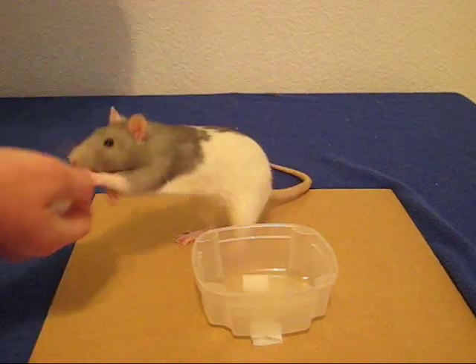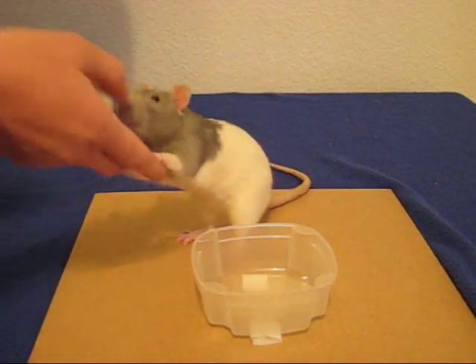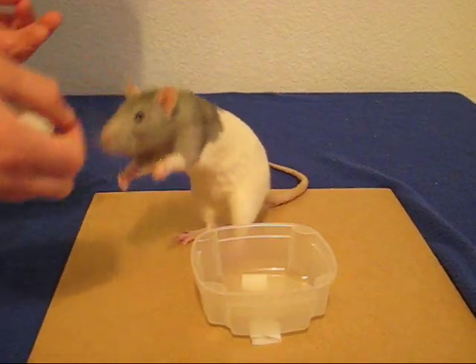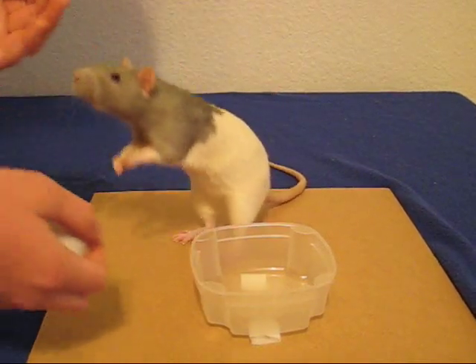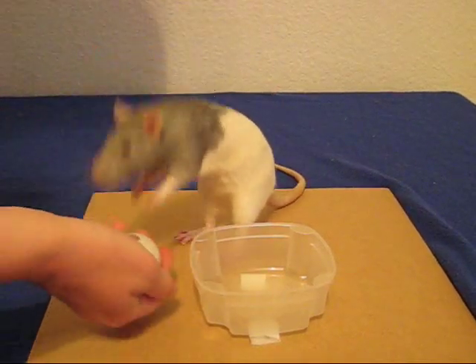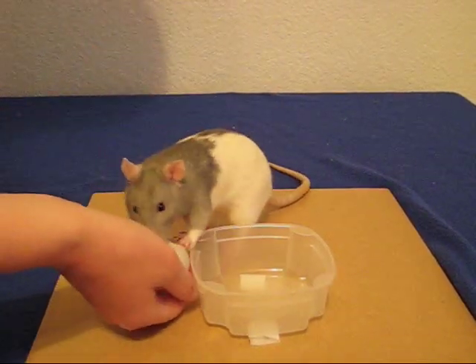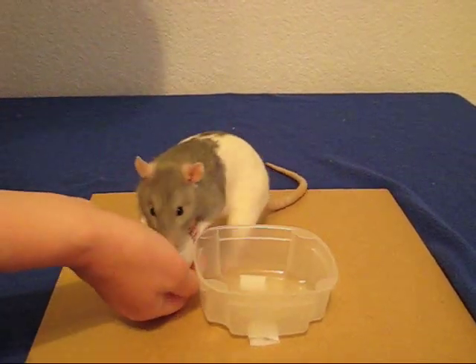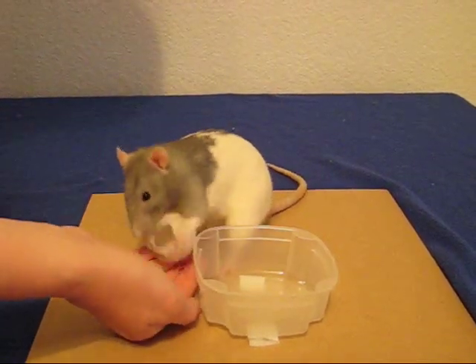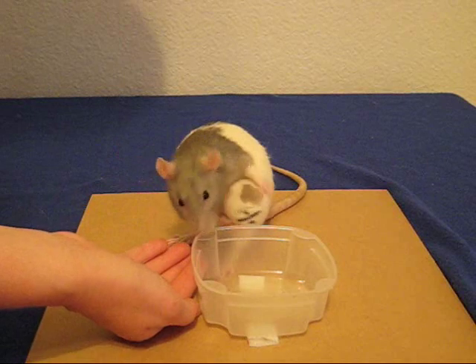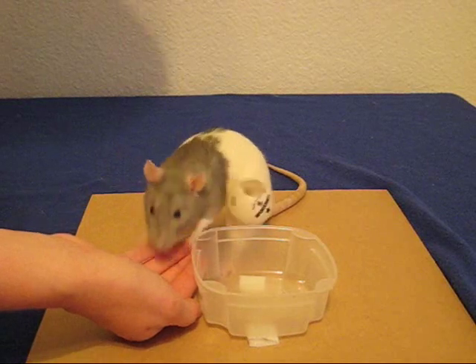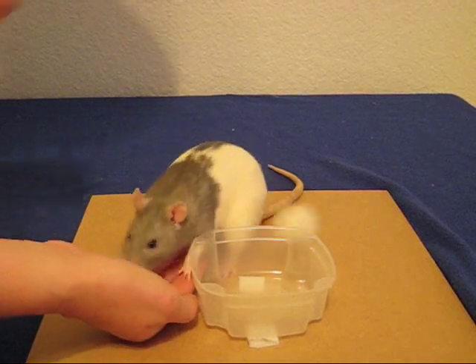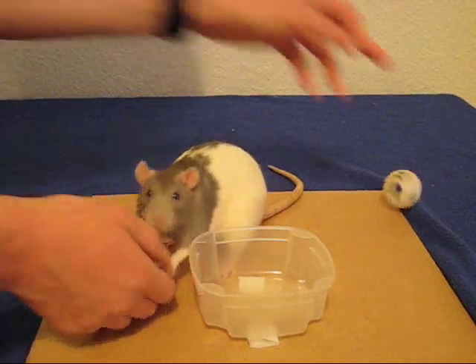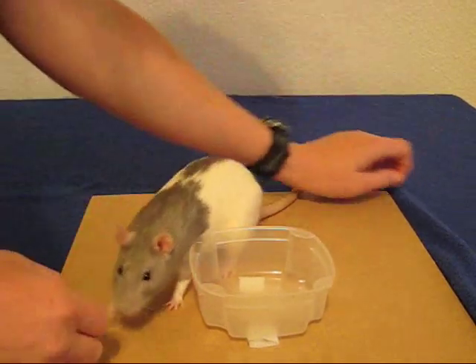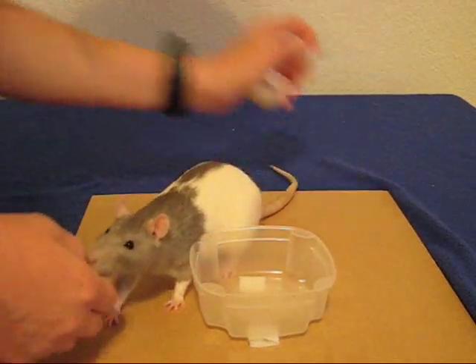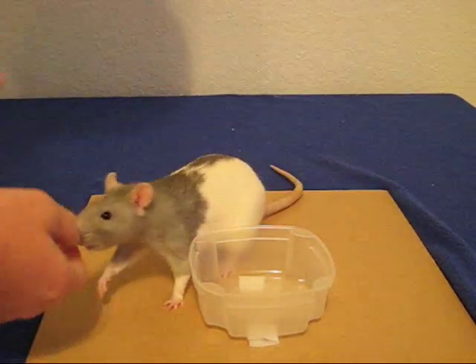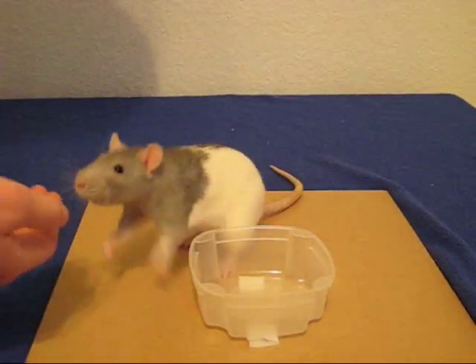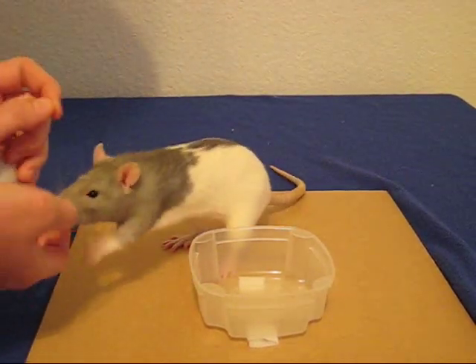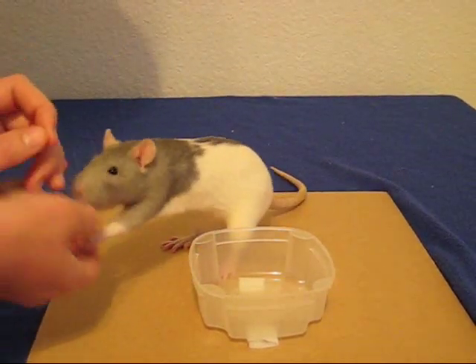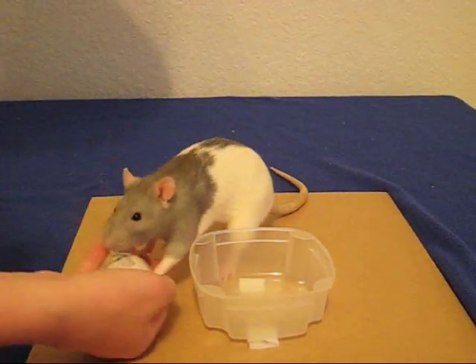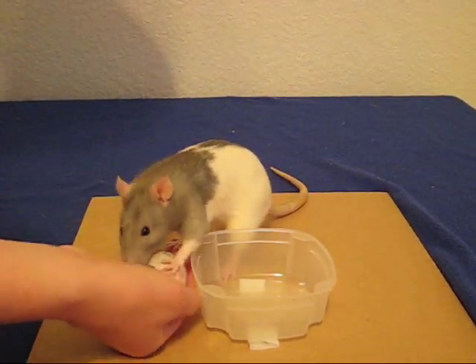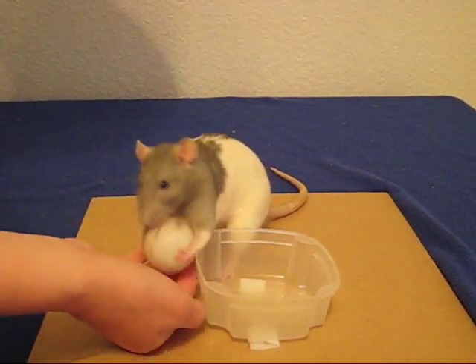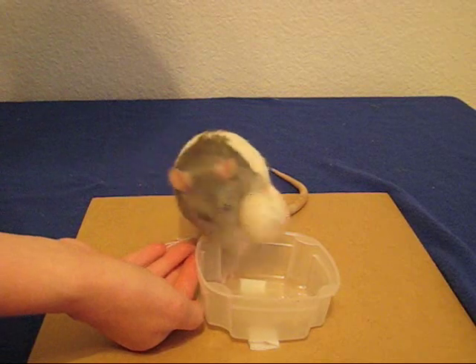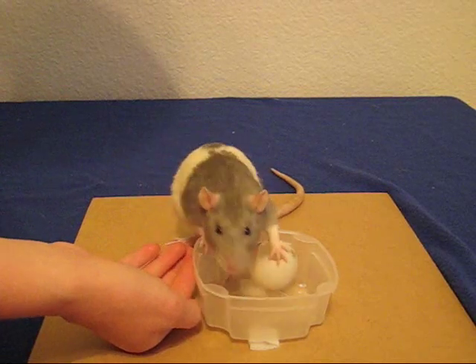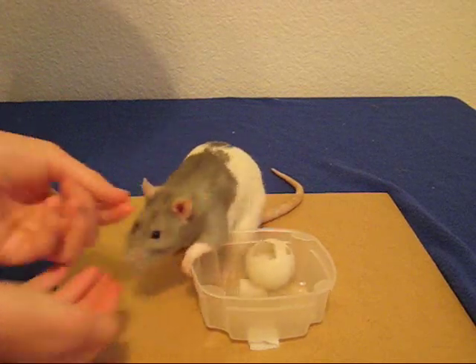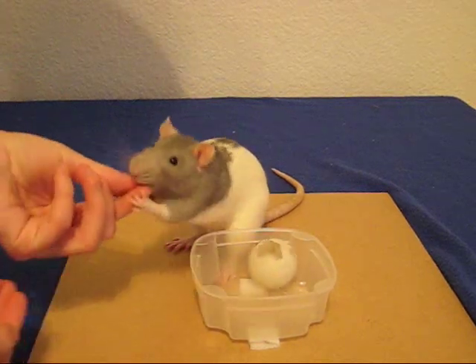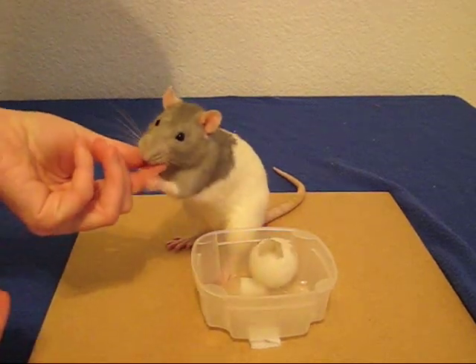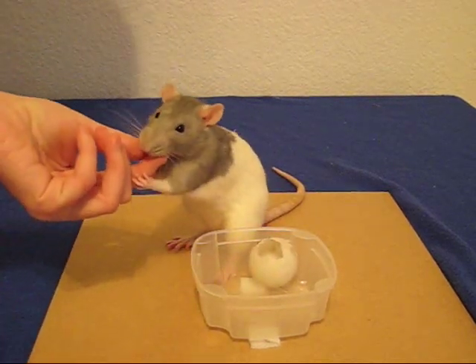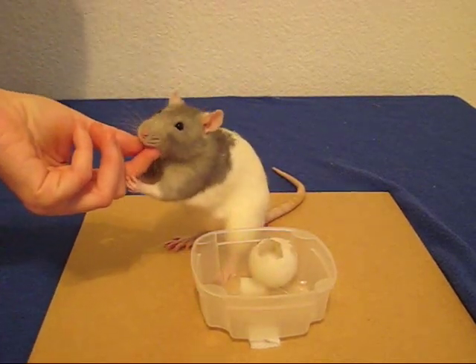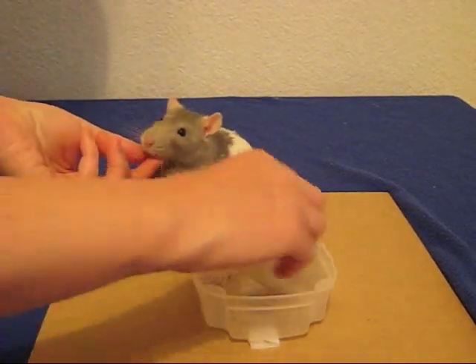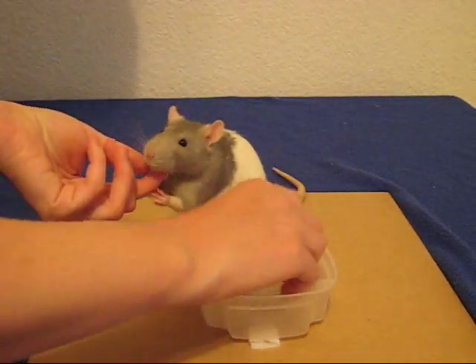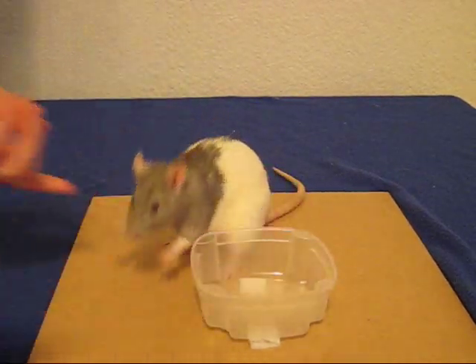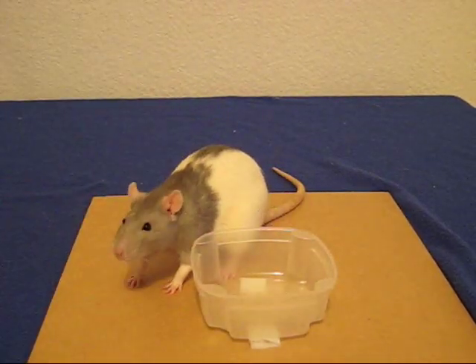Once they've mastered this, you'll want to move your hand a little bit lower and they'll make mistakes at first. This way, they have to work just a little bit to put it in the basket. They'll get the idea pretty quickly.